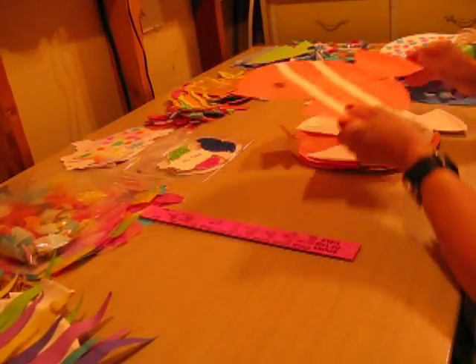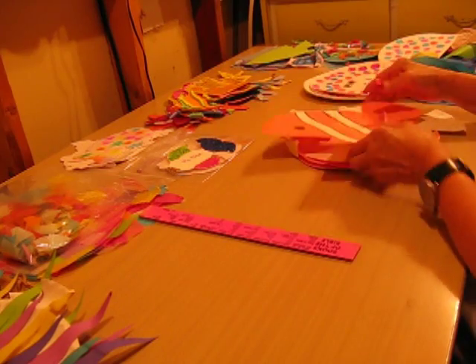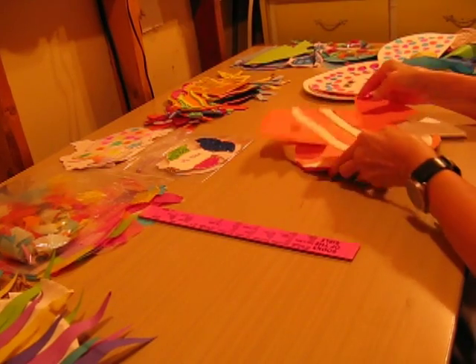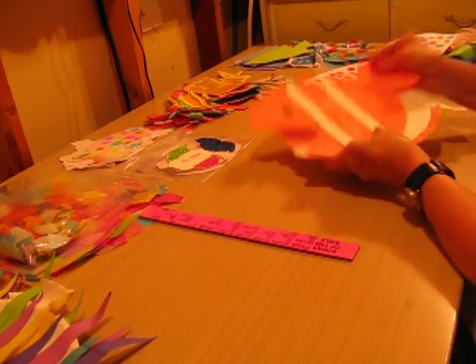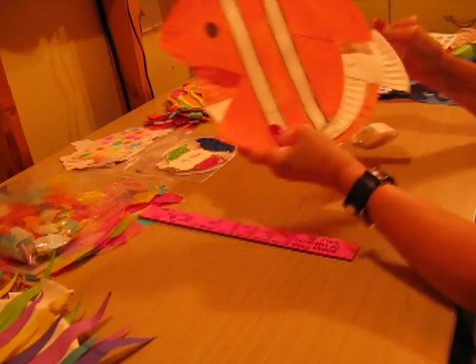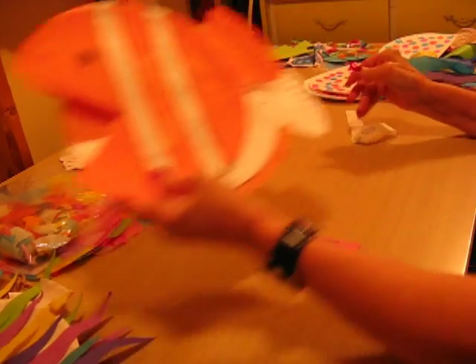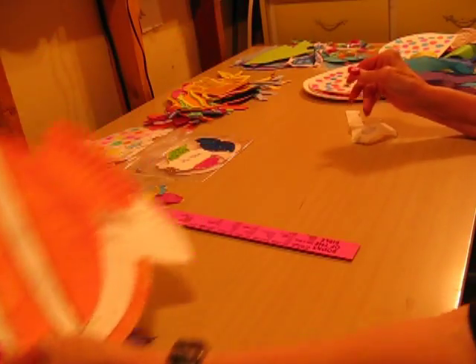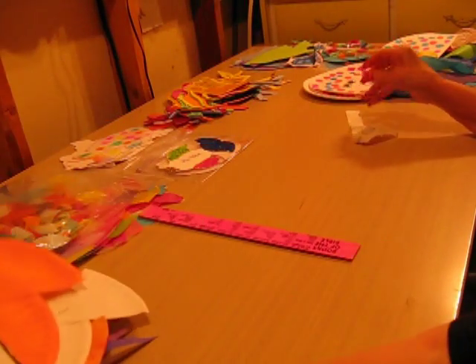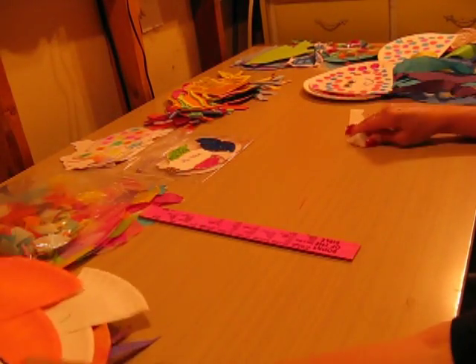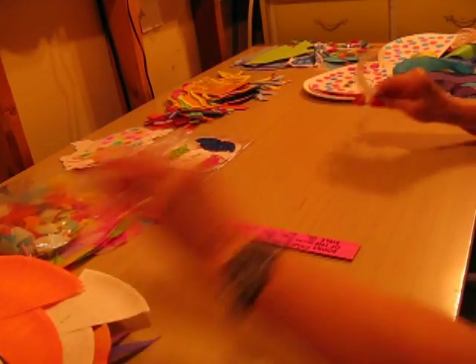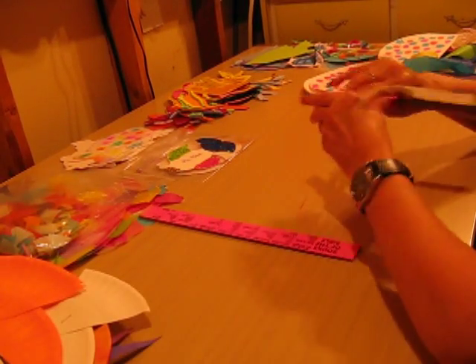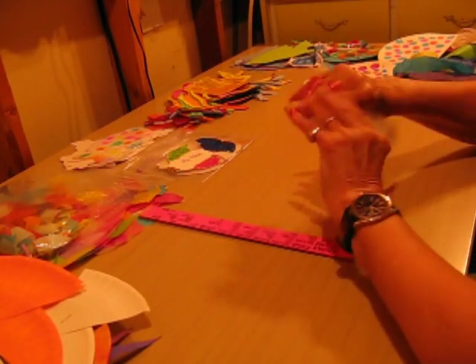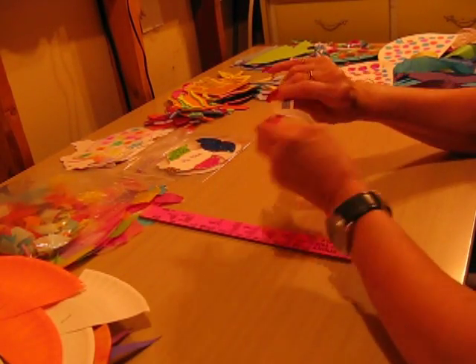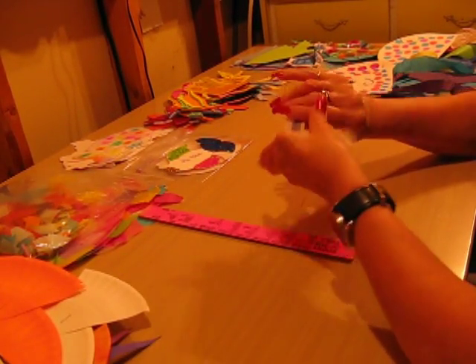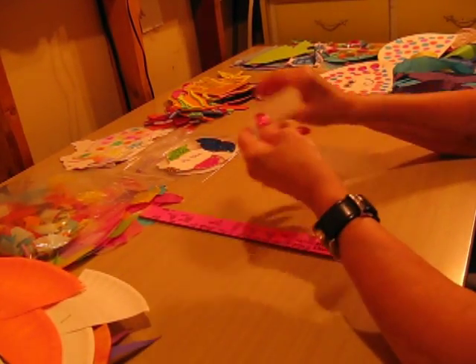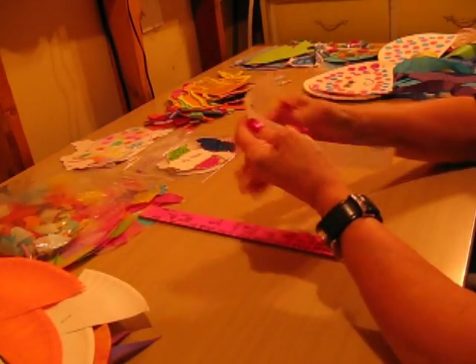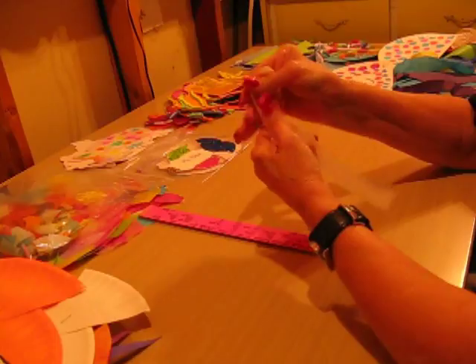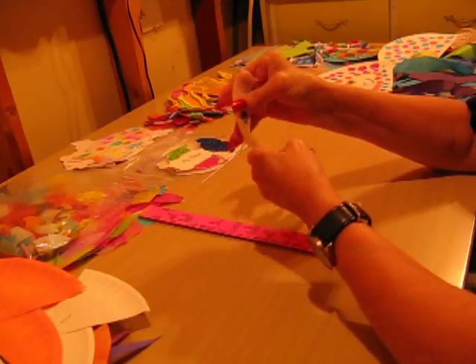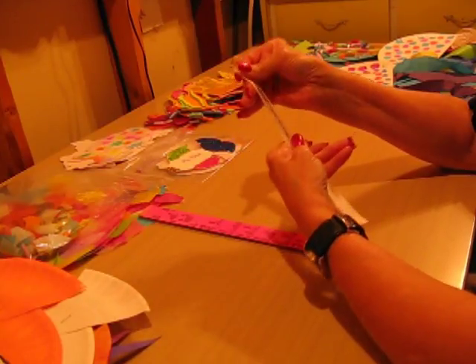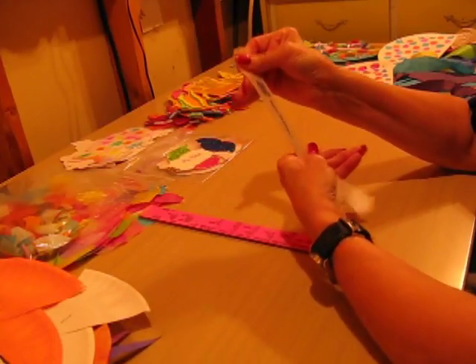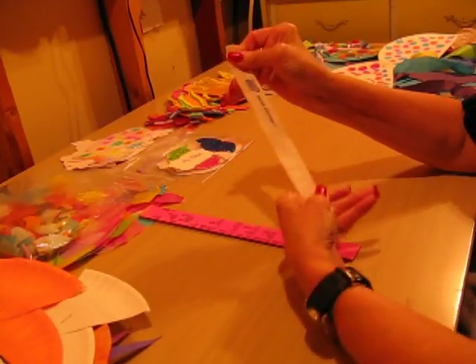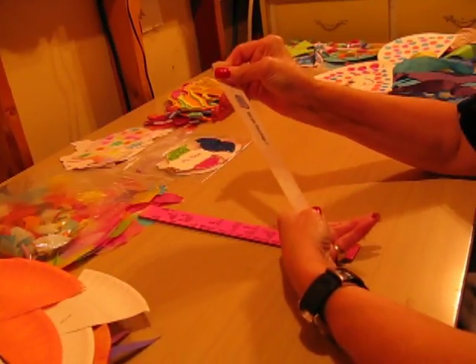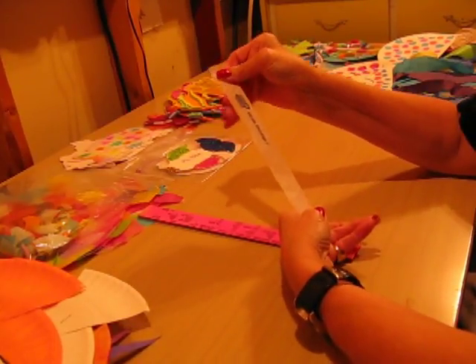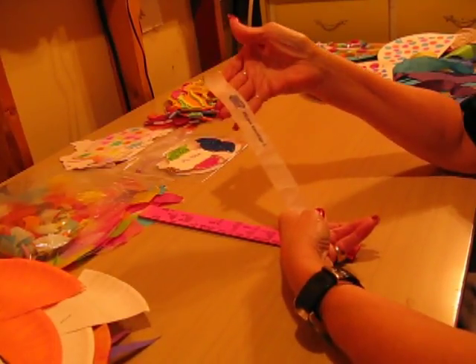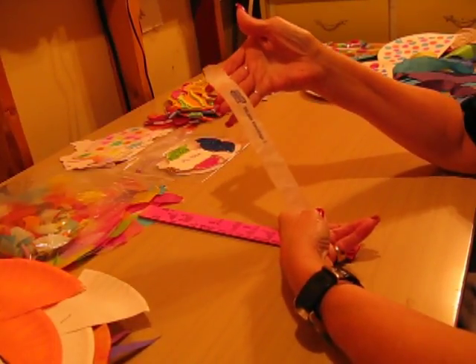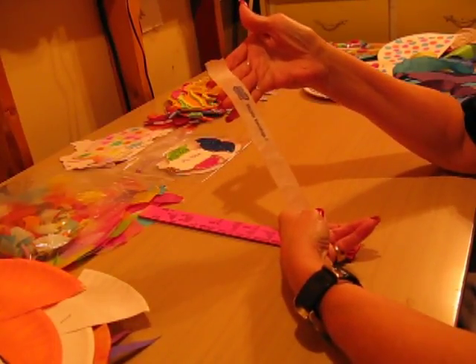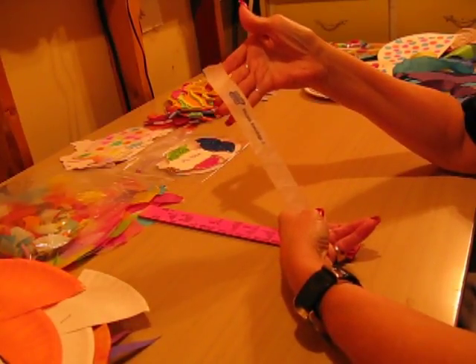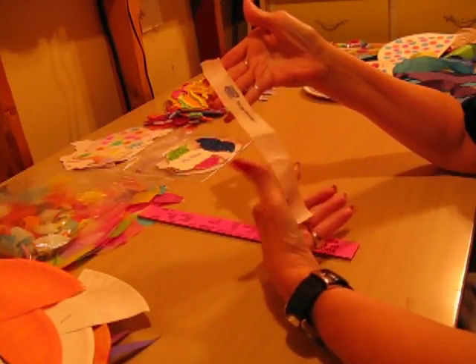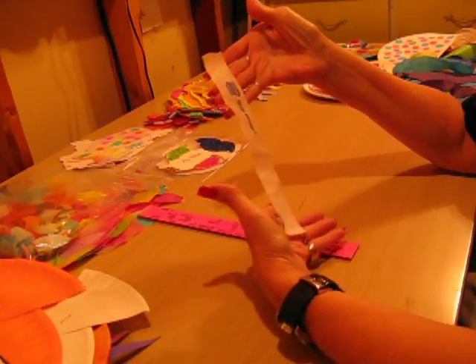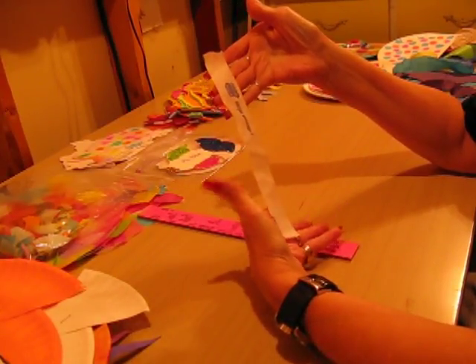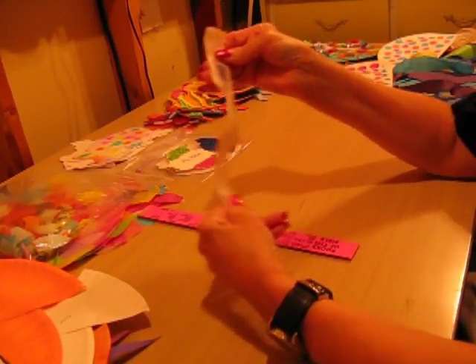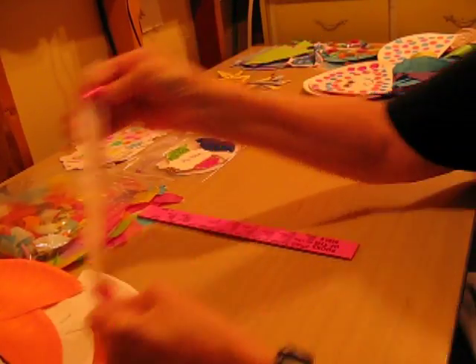Children enjoy making that one and it always turns out so nicely. The masking tape is about an inch thick that you put on.